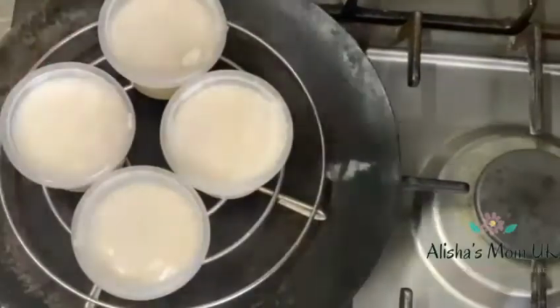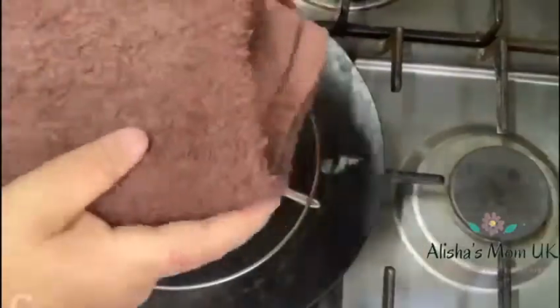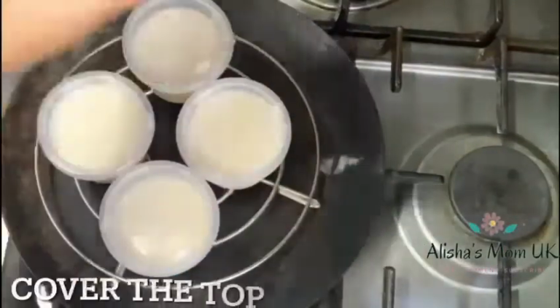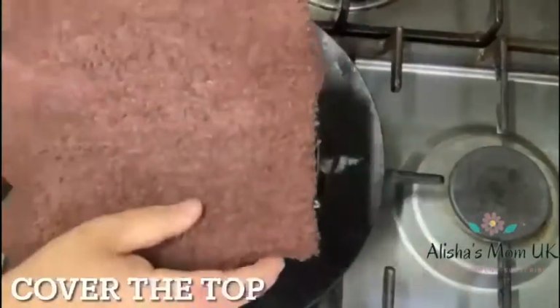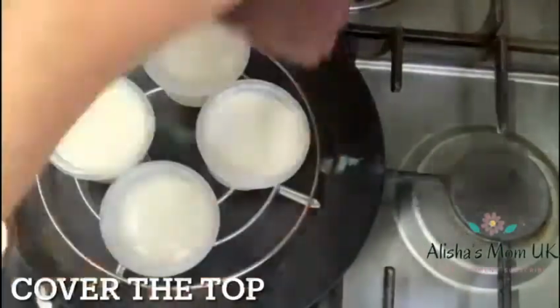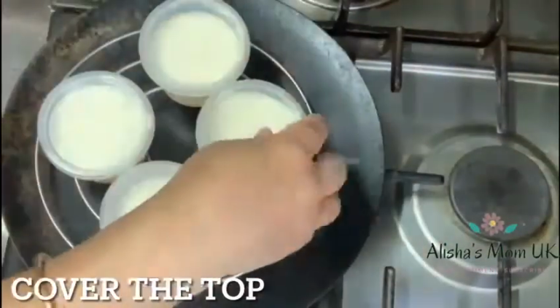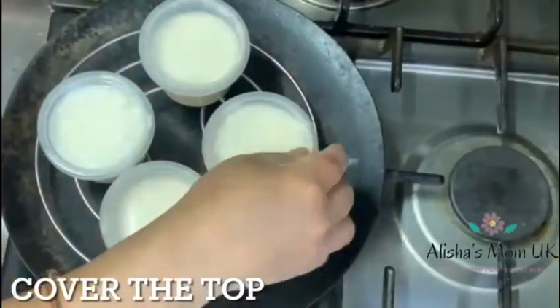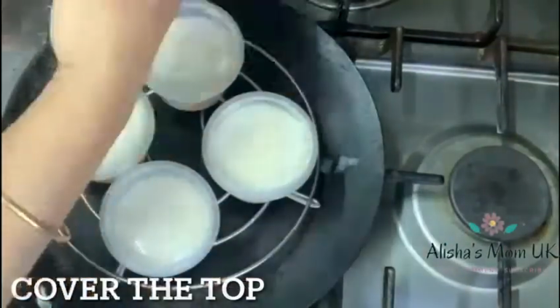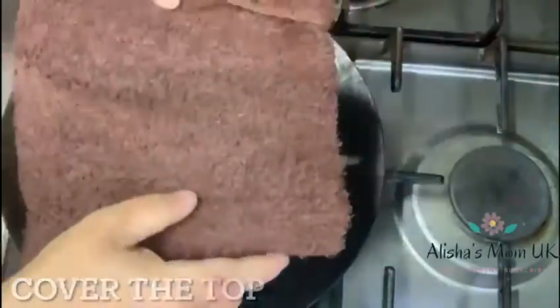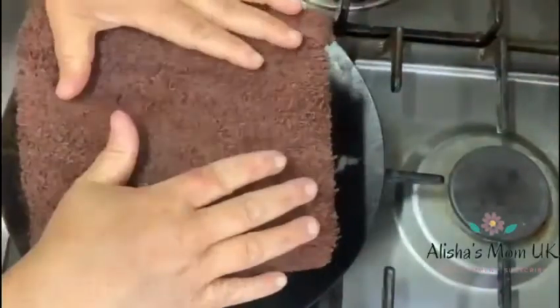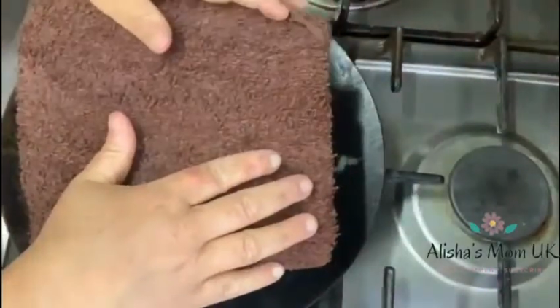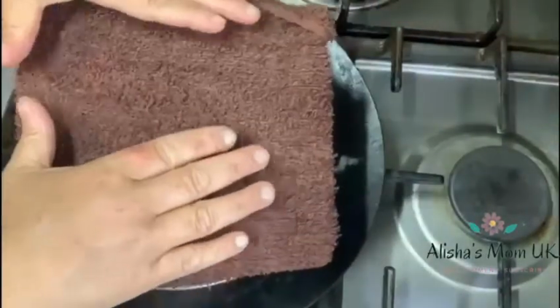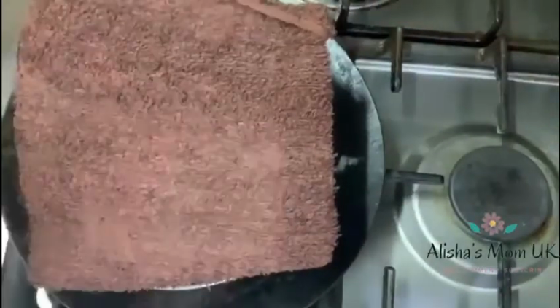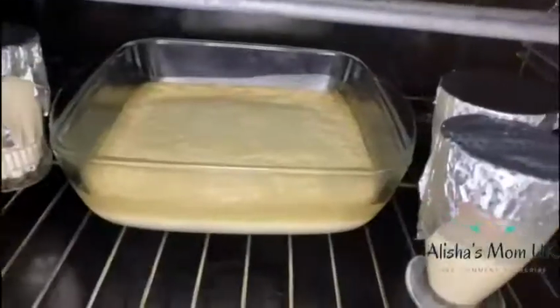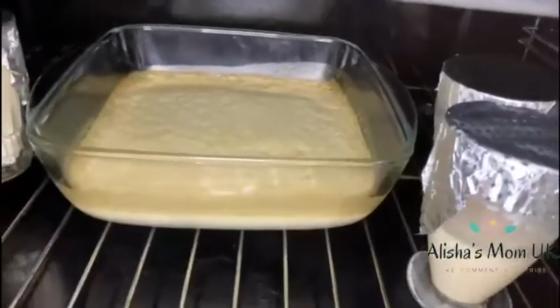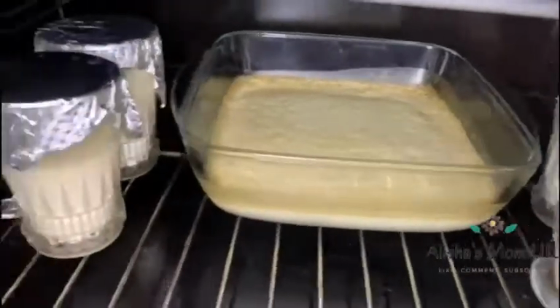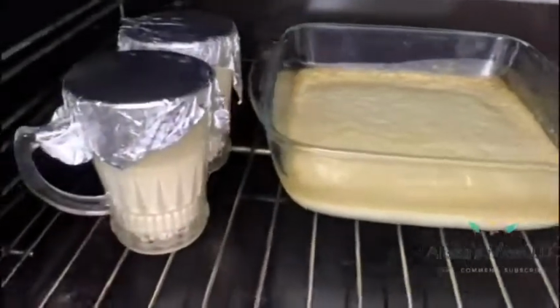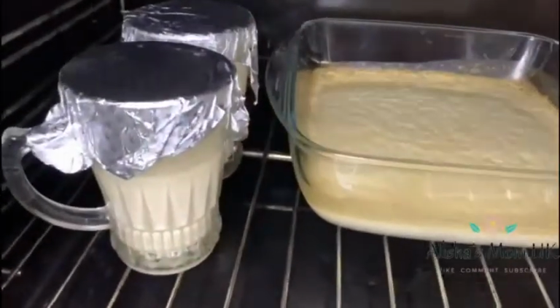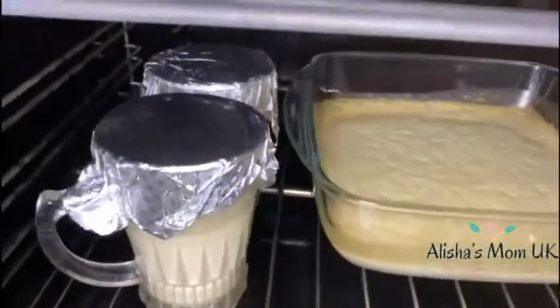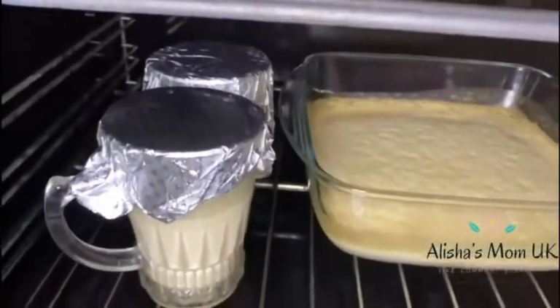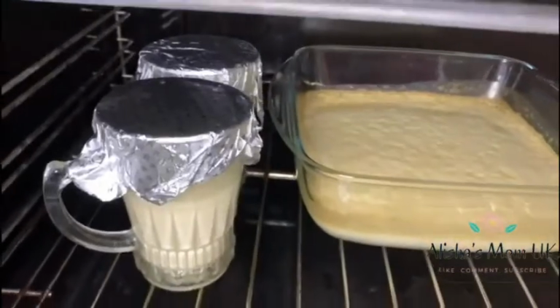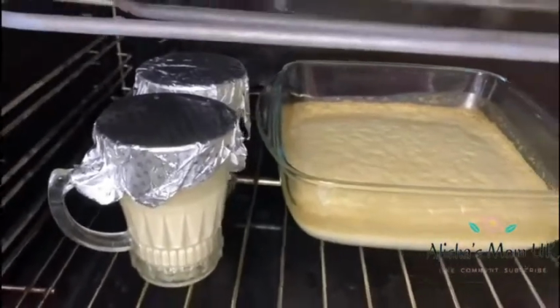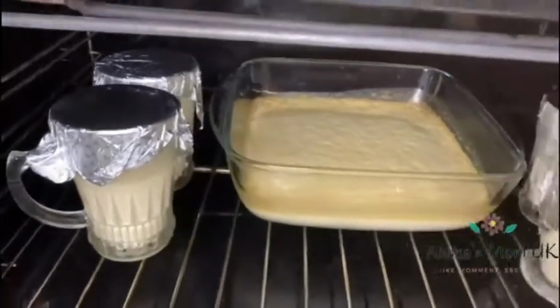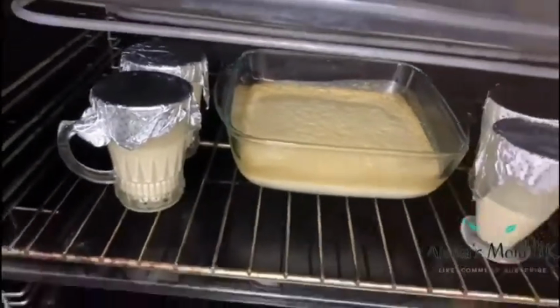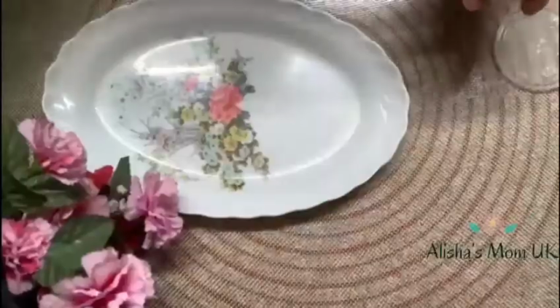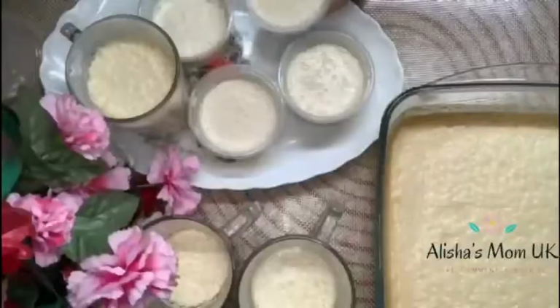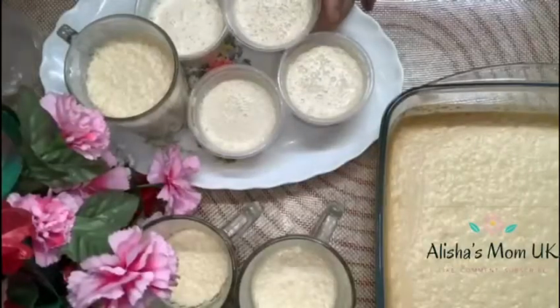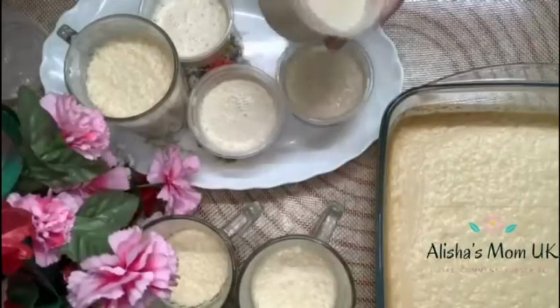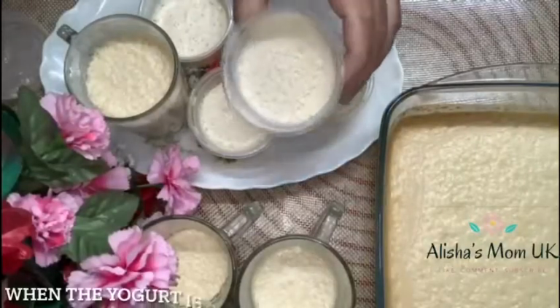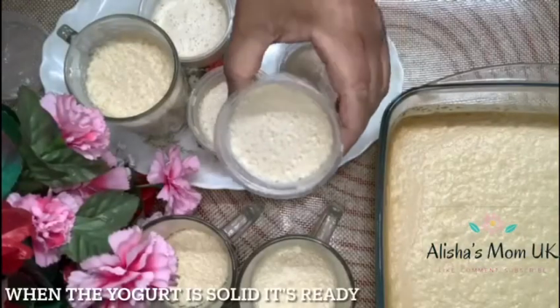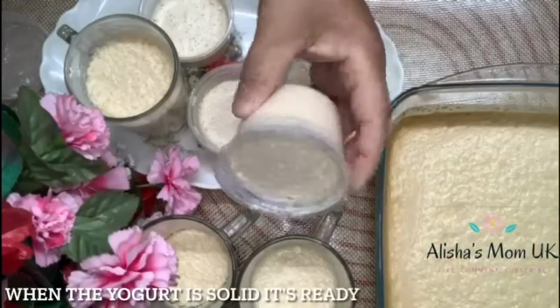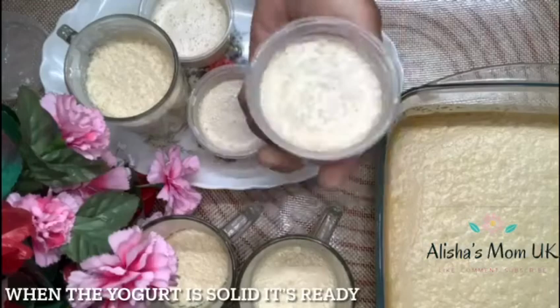Cover the top so it heats properly. When the yogurt is solid, it's ready.